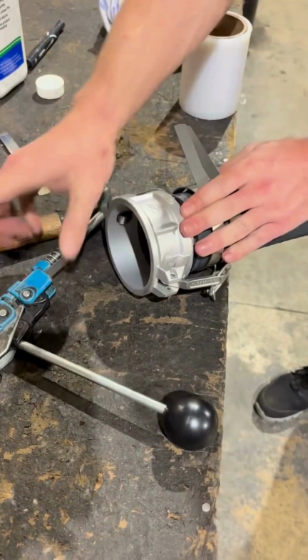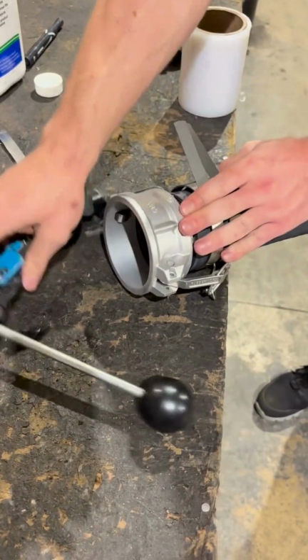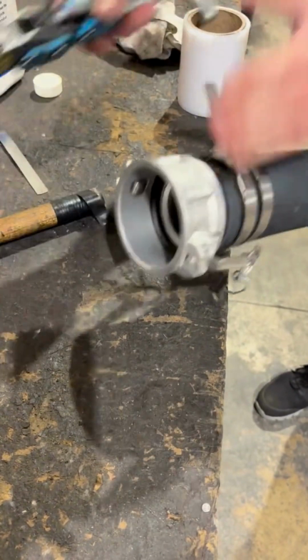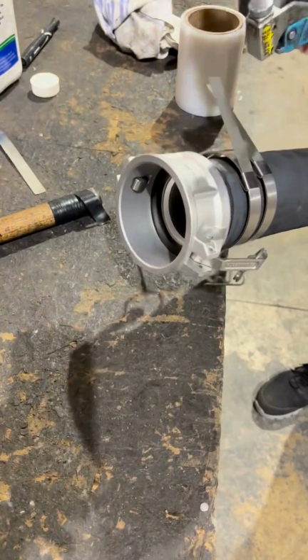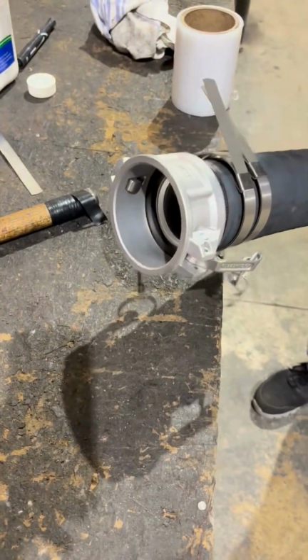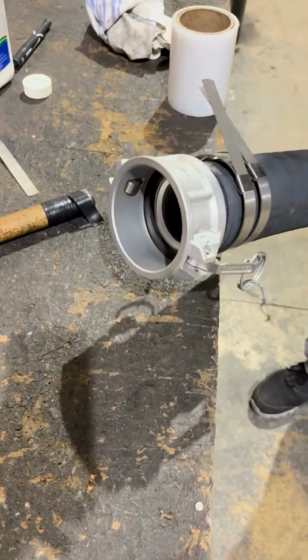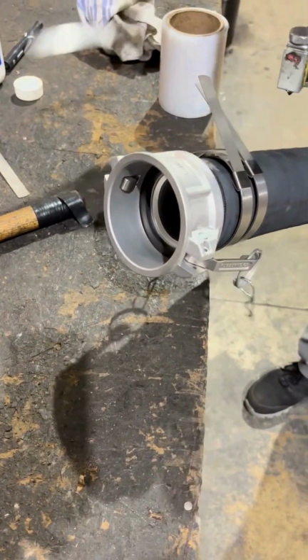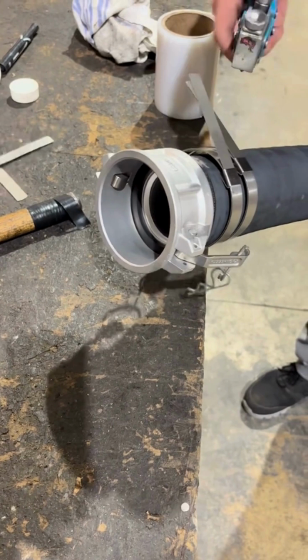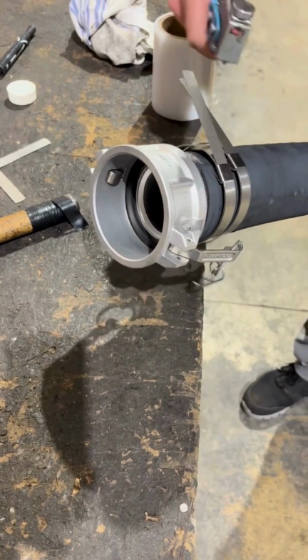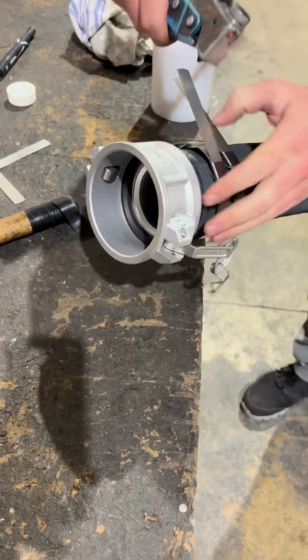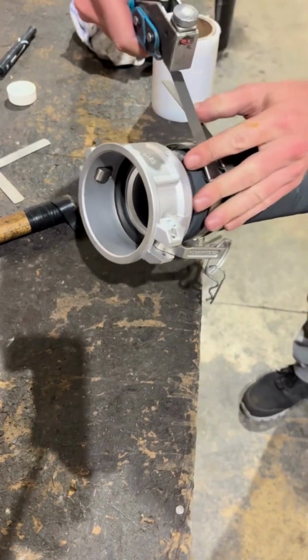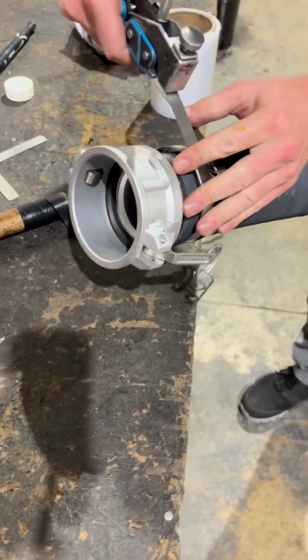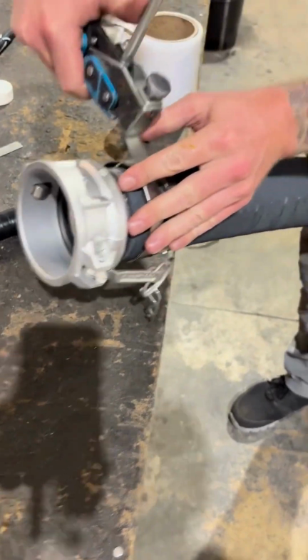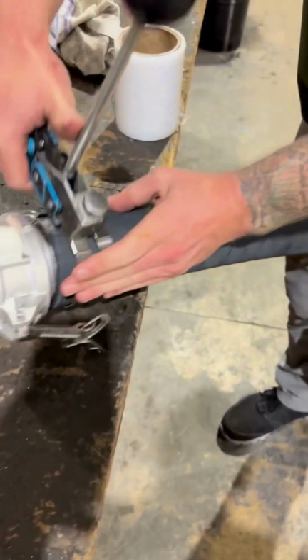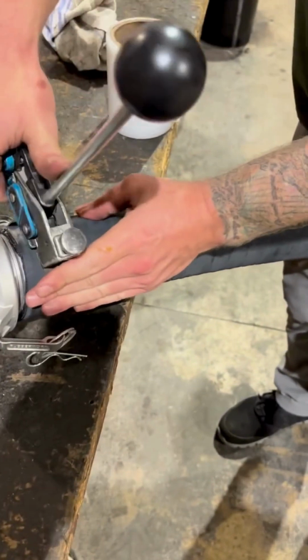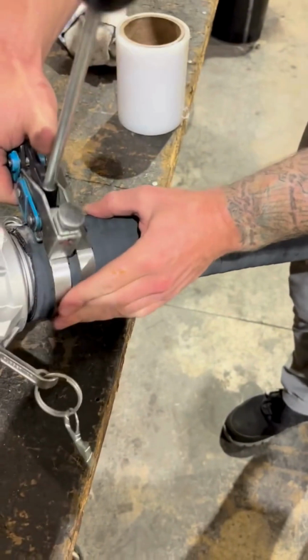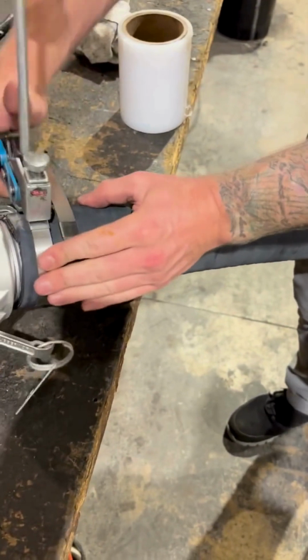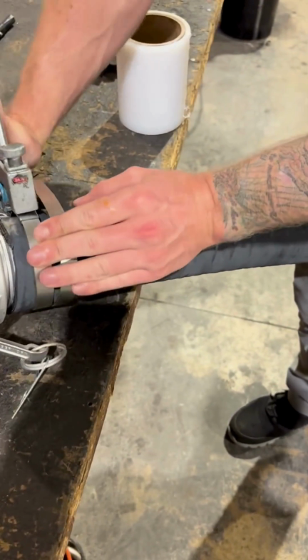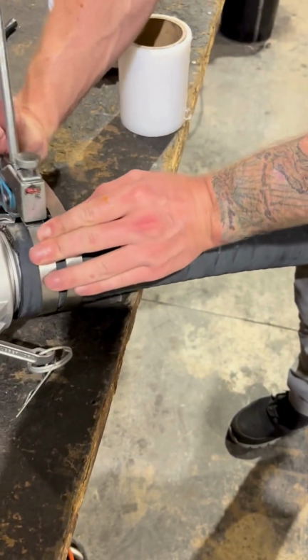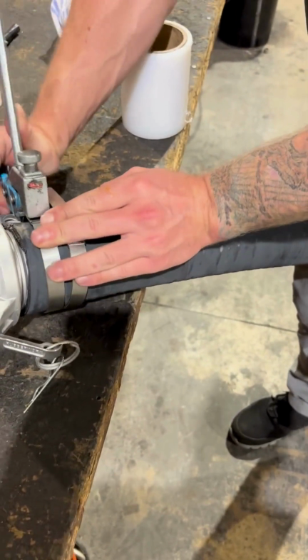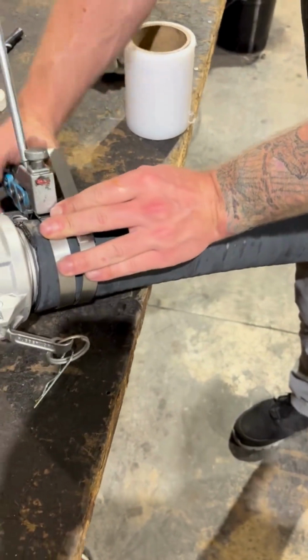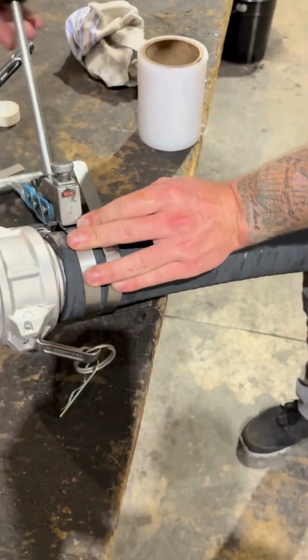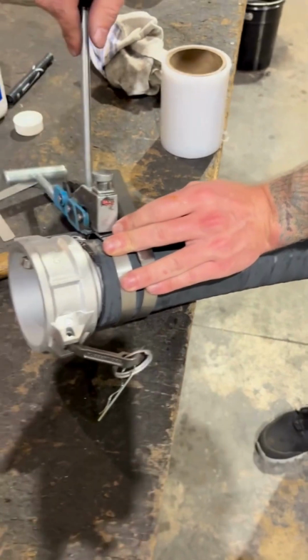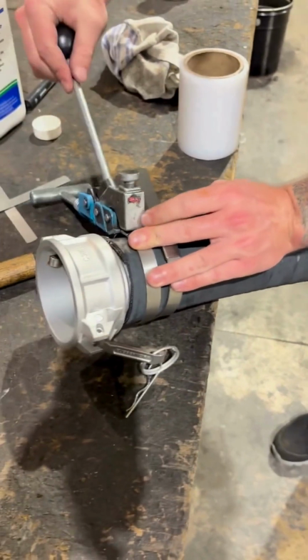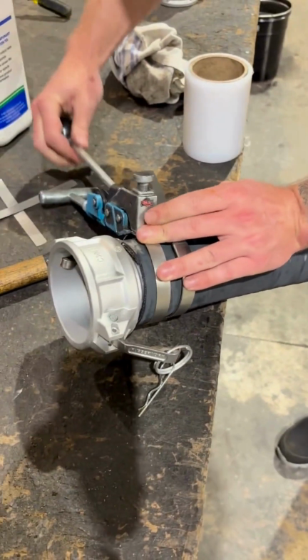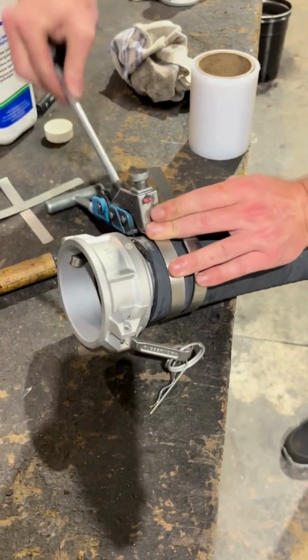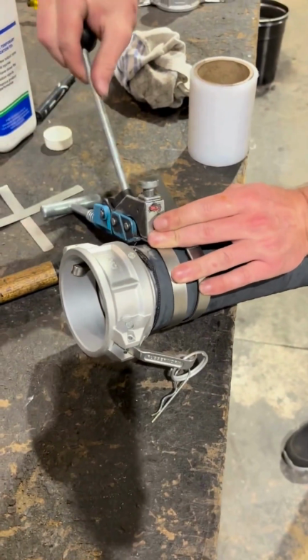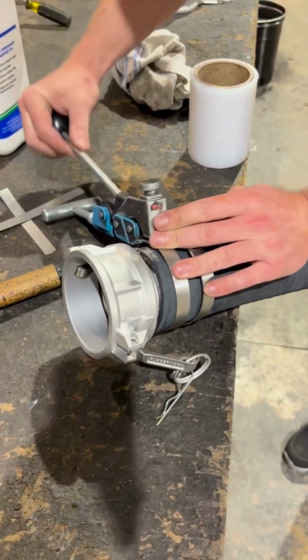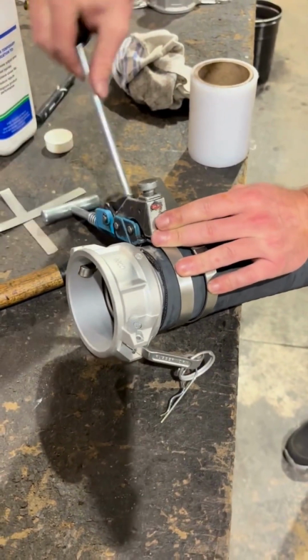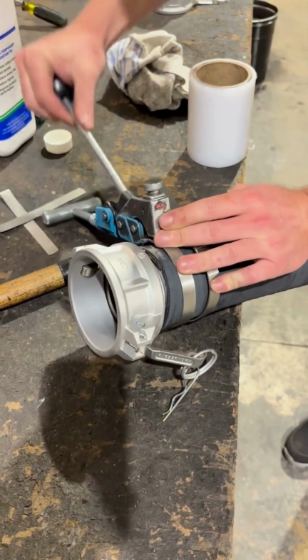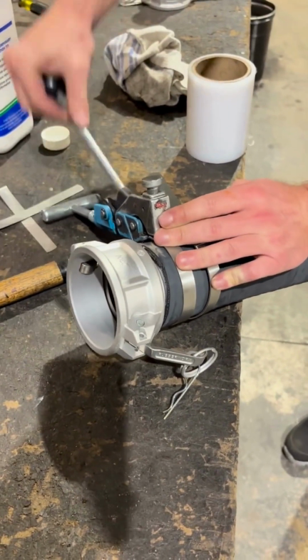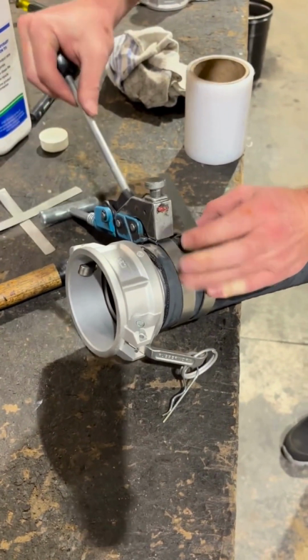With the hose end in place, we're ready to secure the clamps. Start by opening the banding tool and inserting the tab of the clamp into the slot. Begin tightening the clamp by operating the mechanical lever until the band is secured.